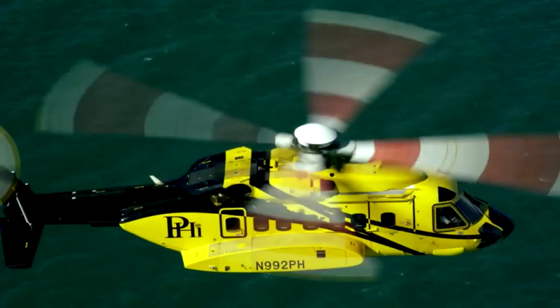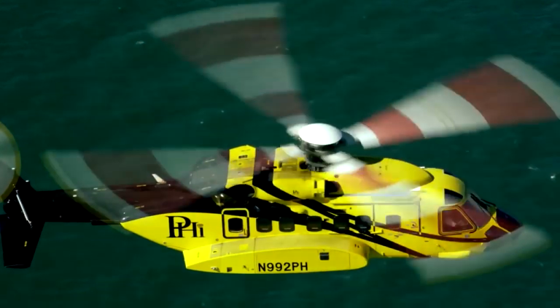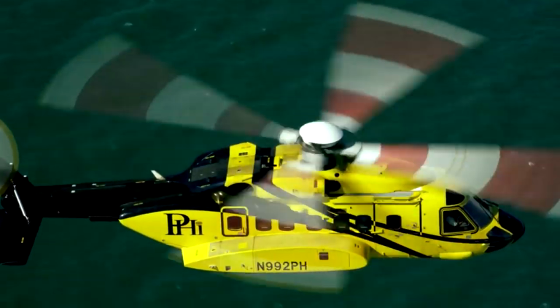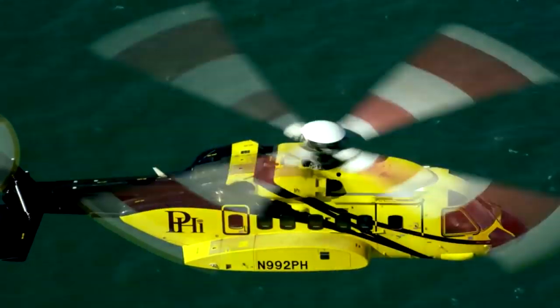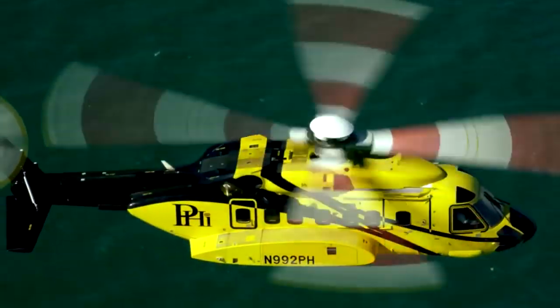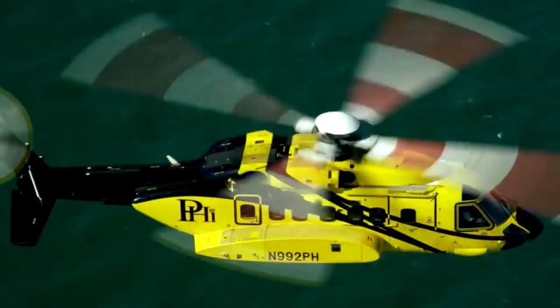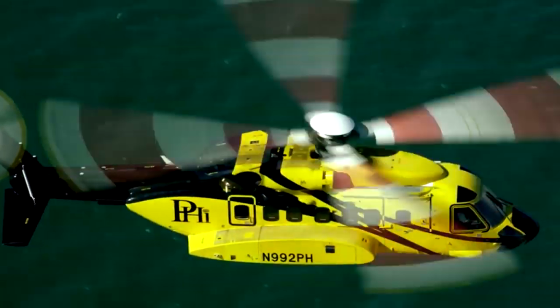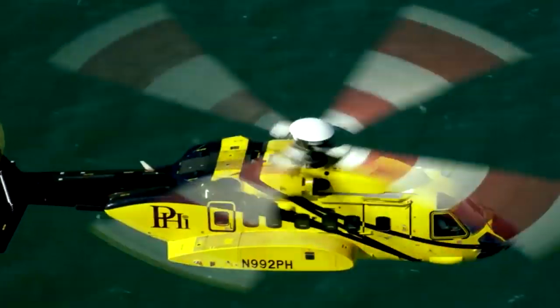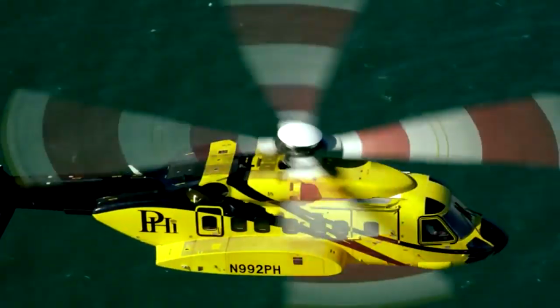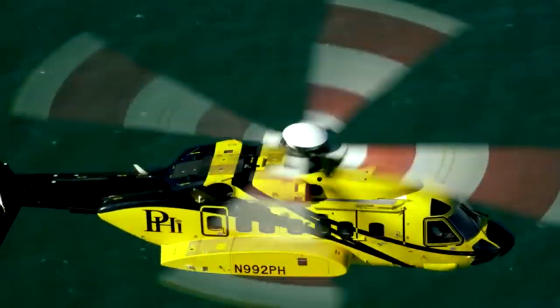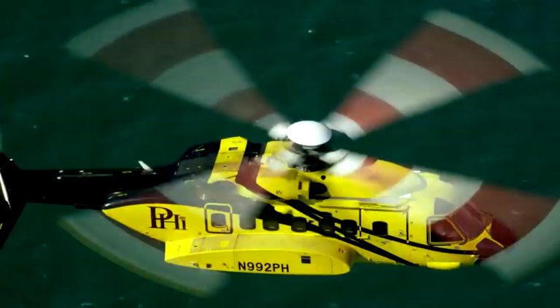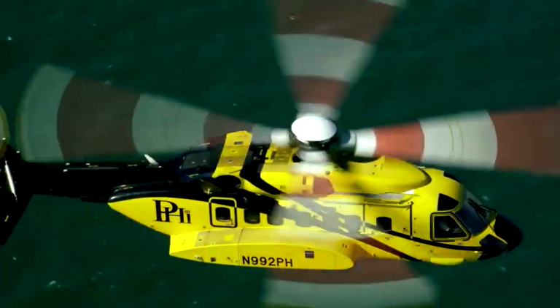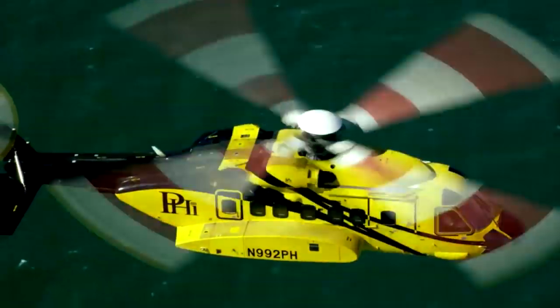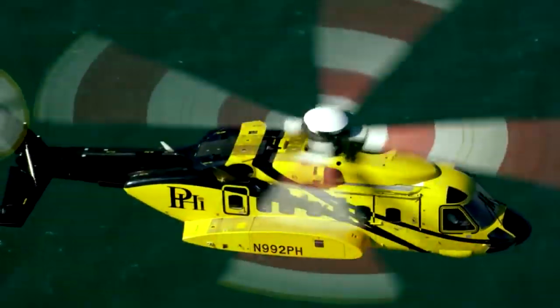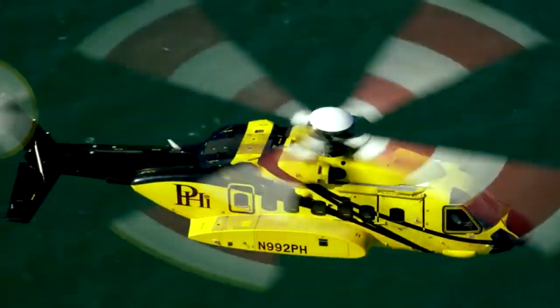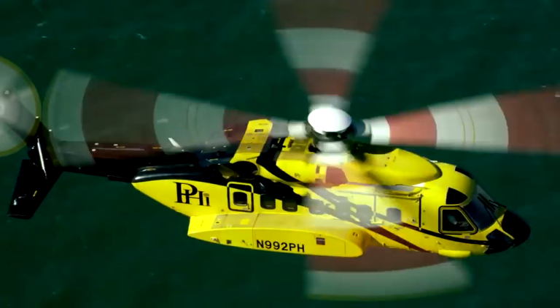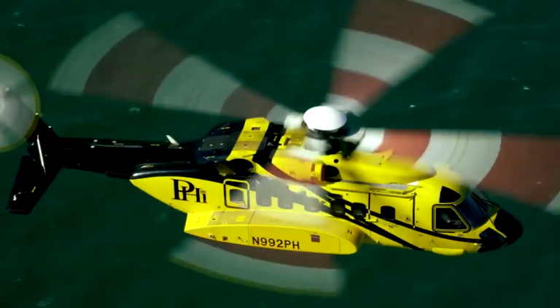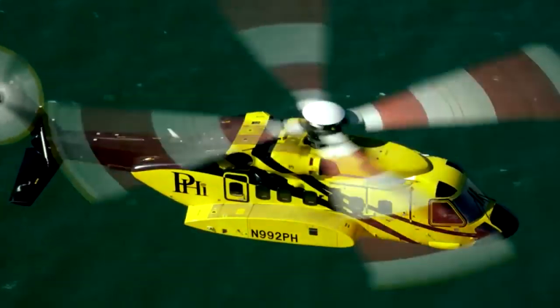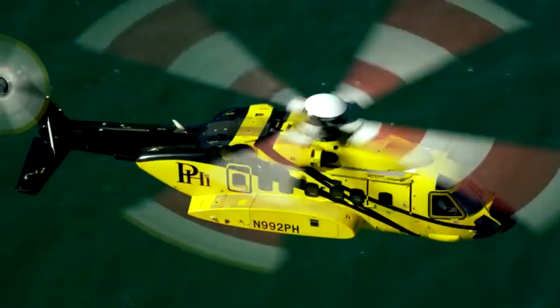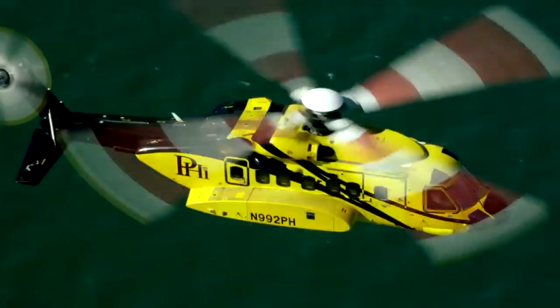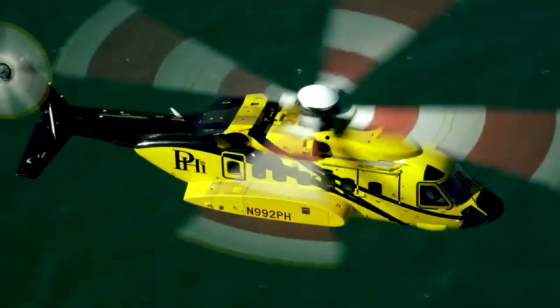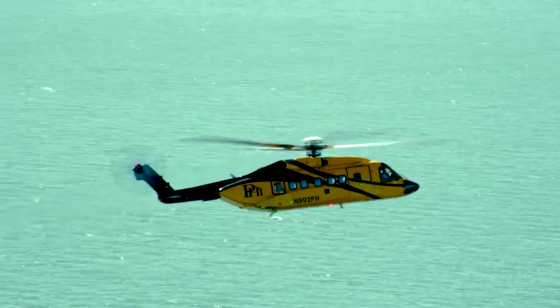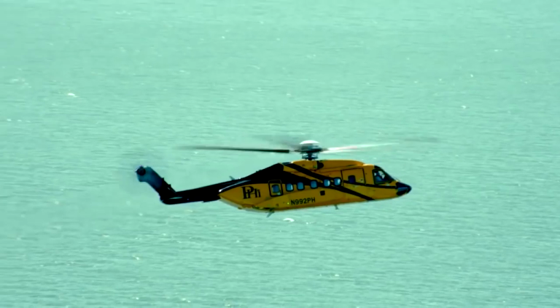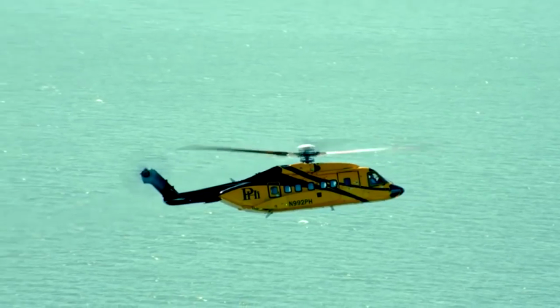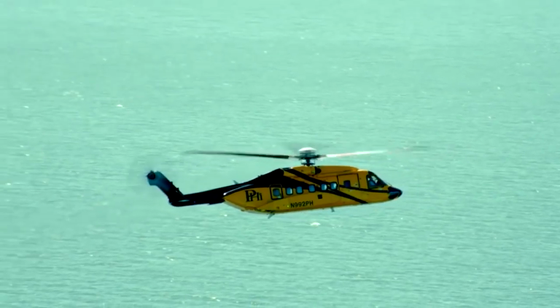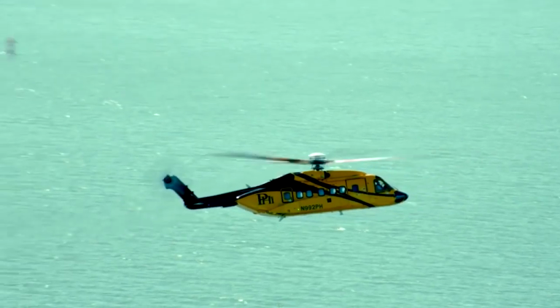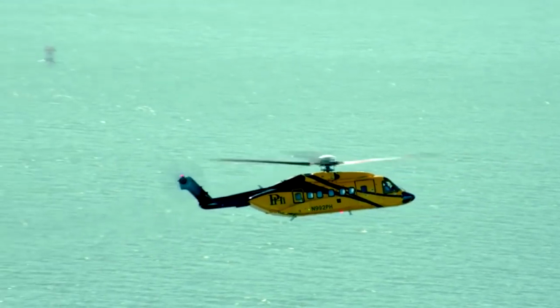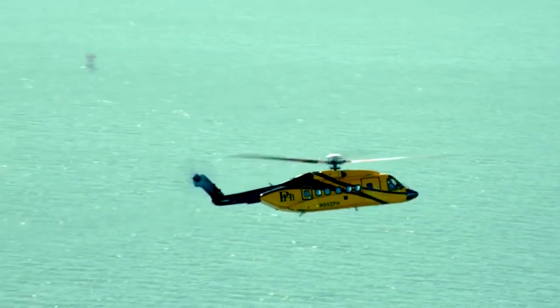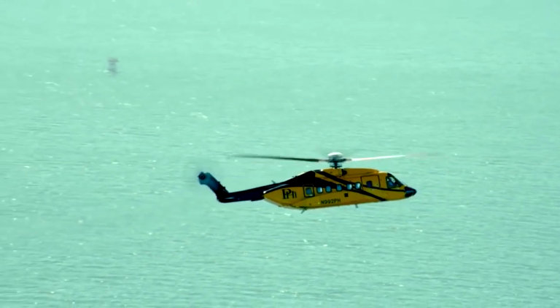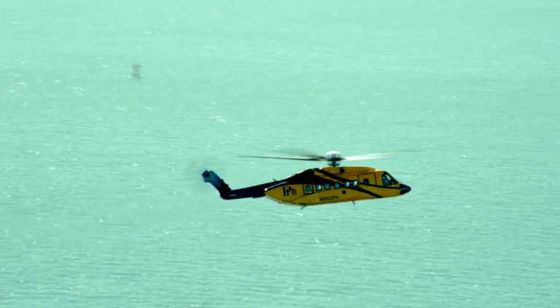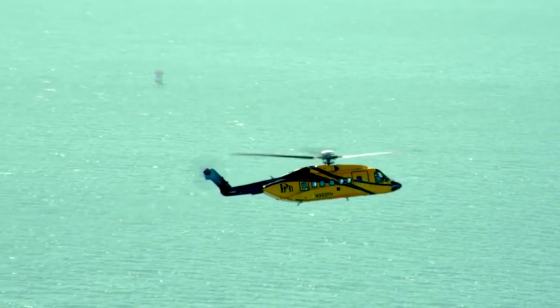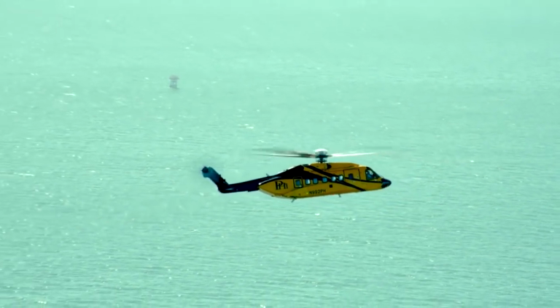Other users of this model are the CHC Helicopter Corporation, Bristow Helicopters, and Cougar Helicopters. The Sikorsky S-92 costs $17.7 million.